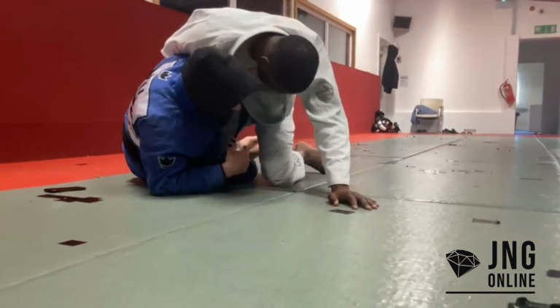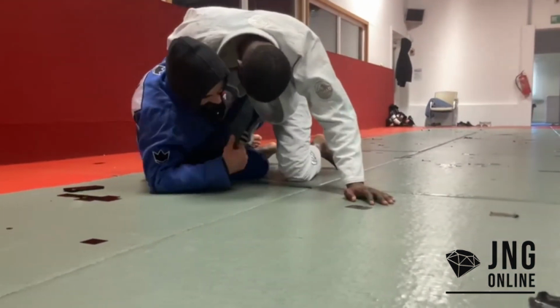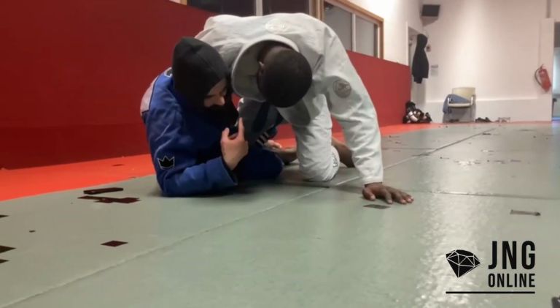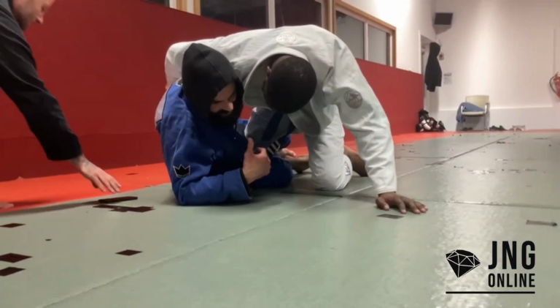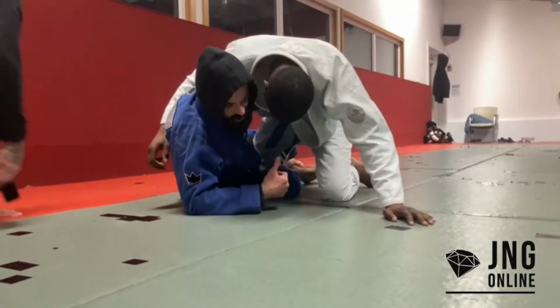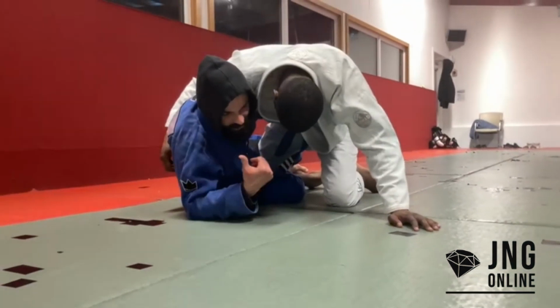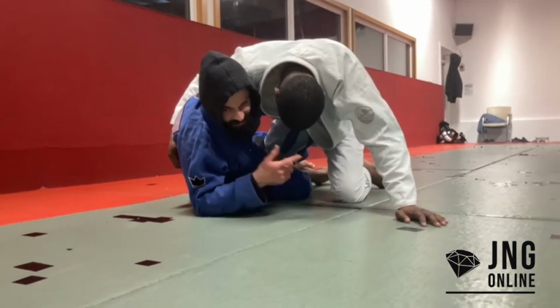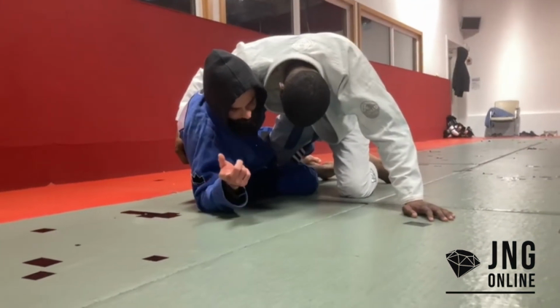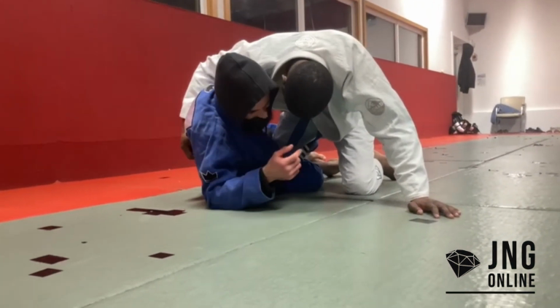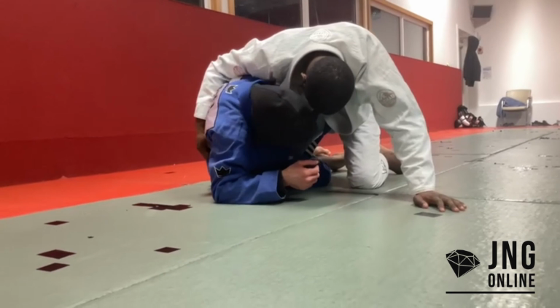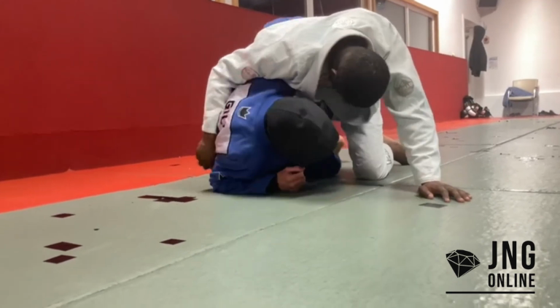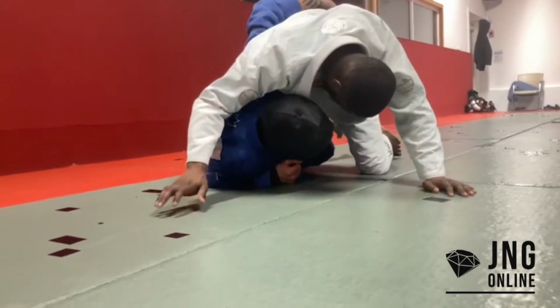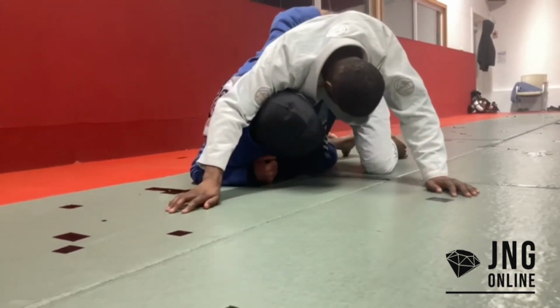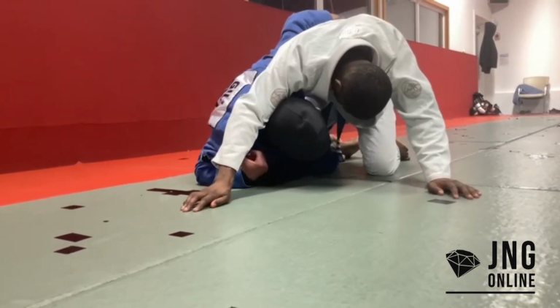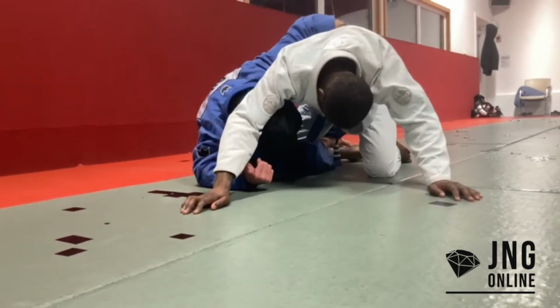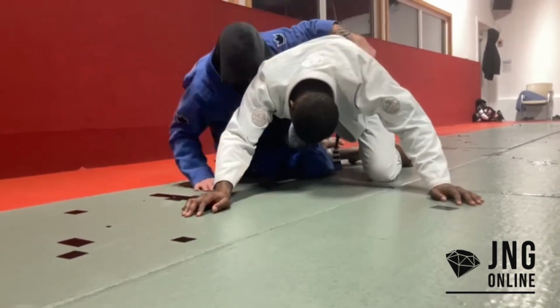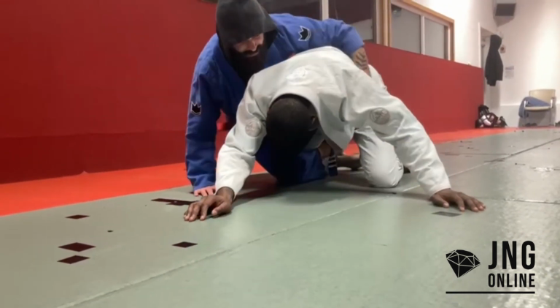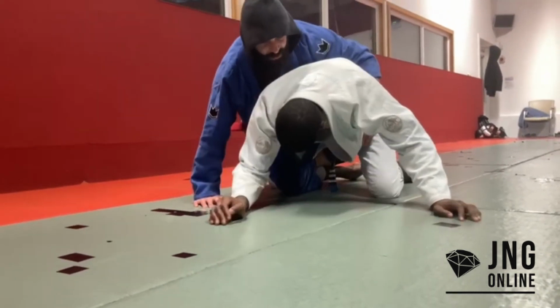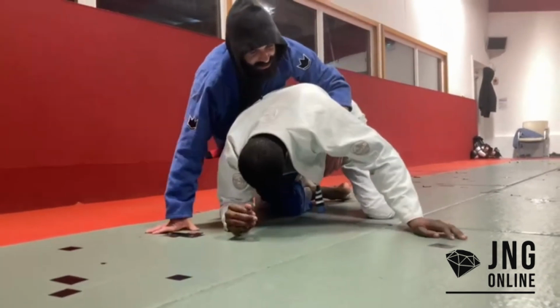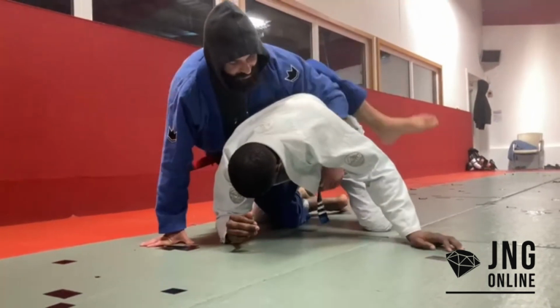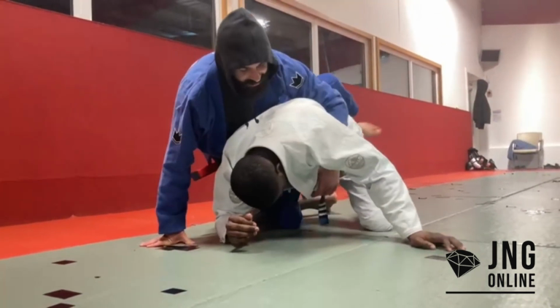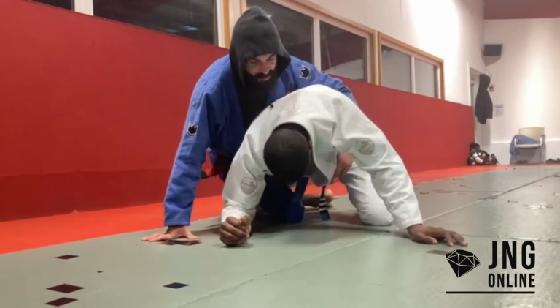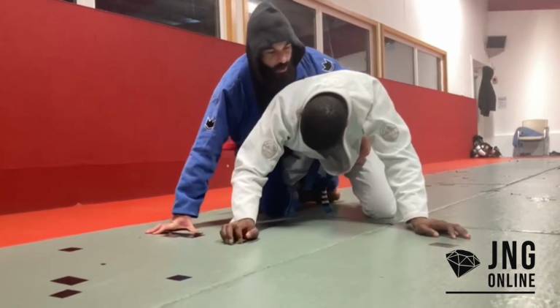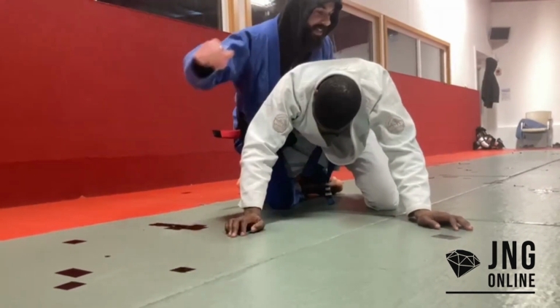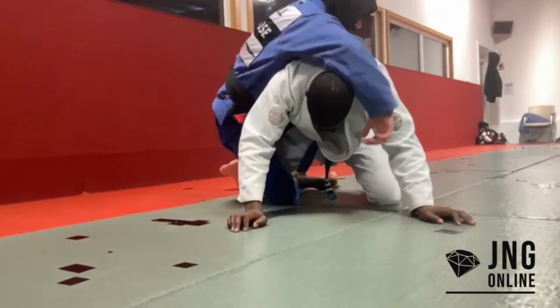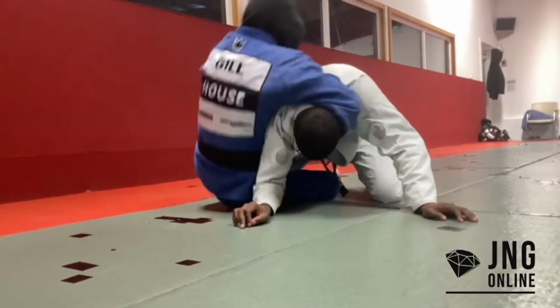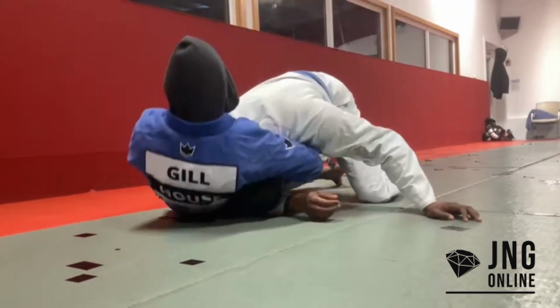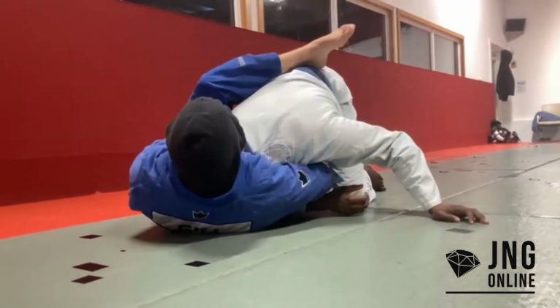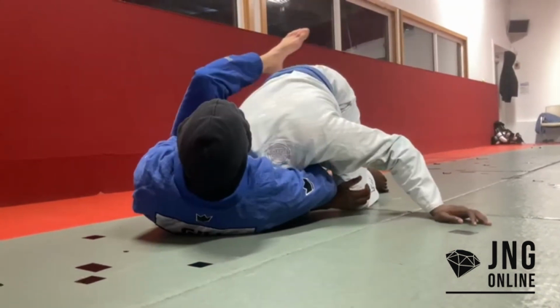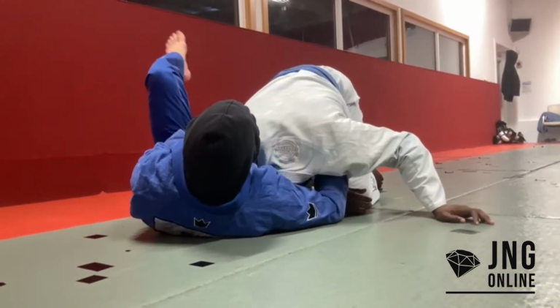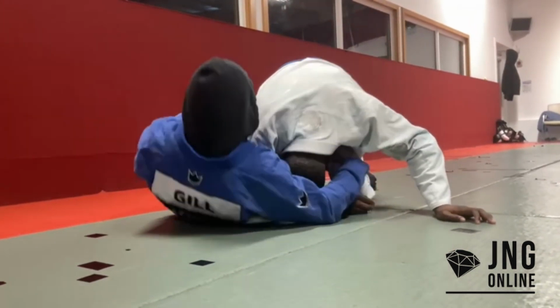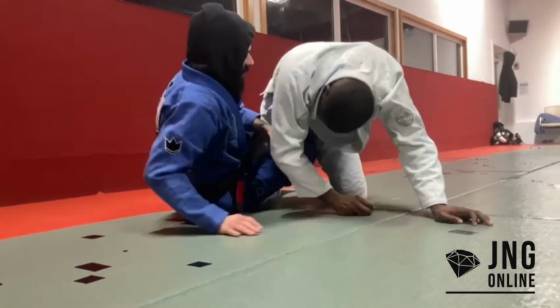Some guys — you'll shuck them so hard that they have to put their hand down. That's when you go out the back door, and then you're going to look to take the back from there. Or you can go guillotine — something I like to do even in the gi.